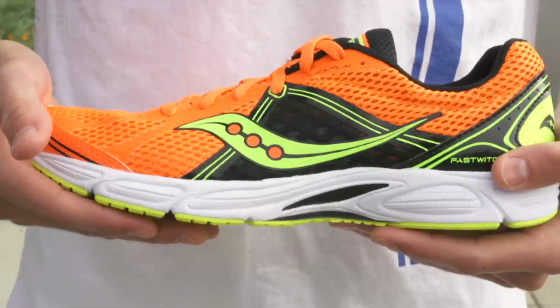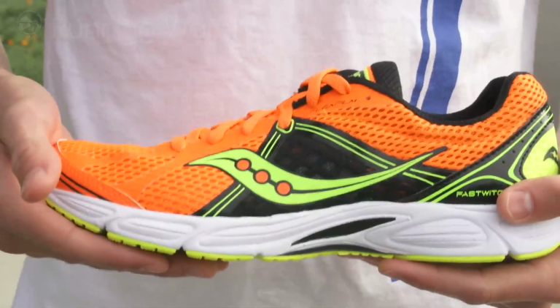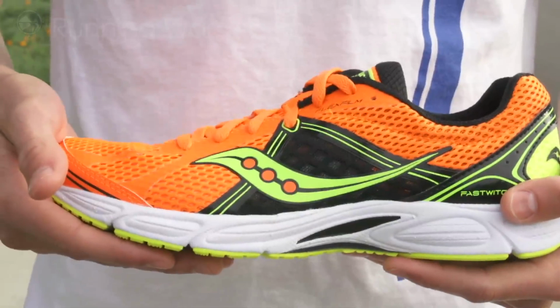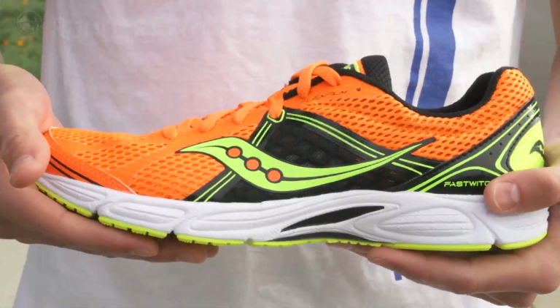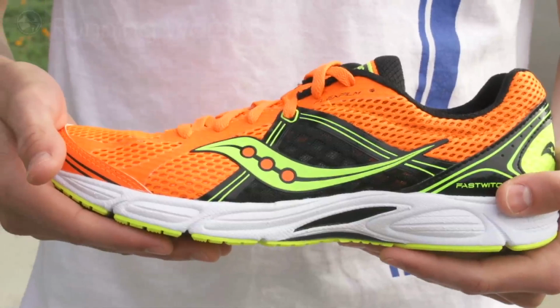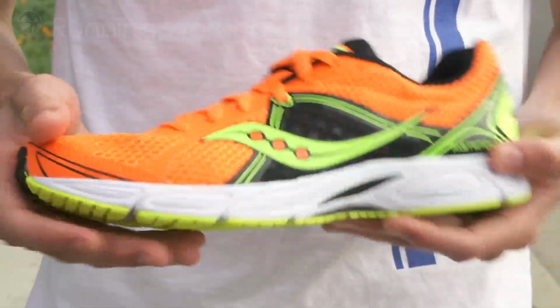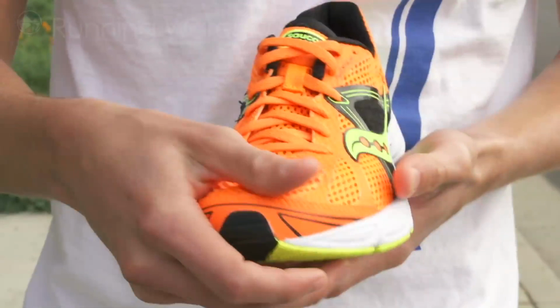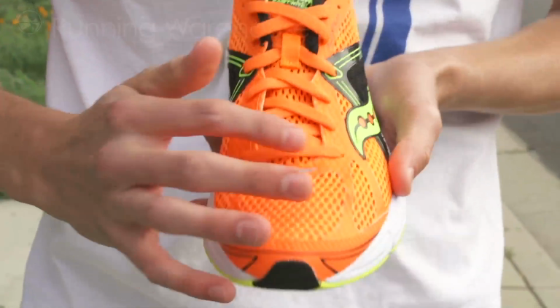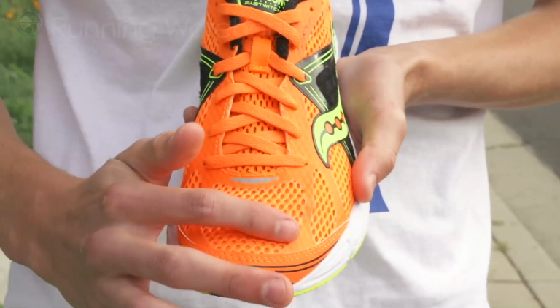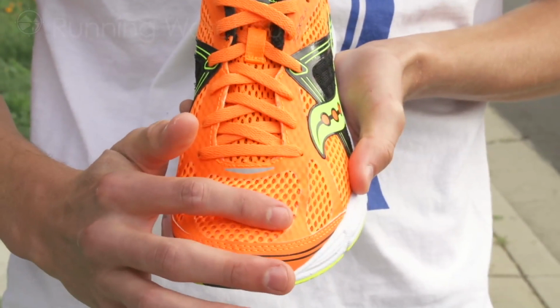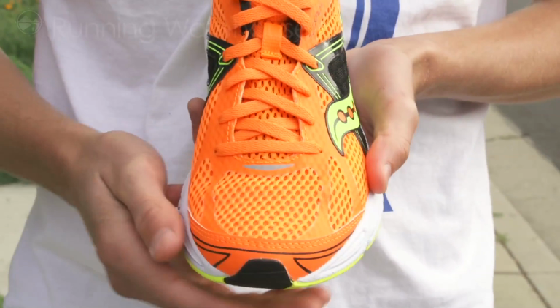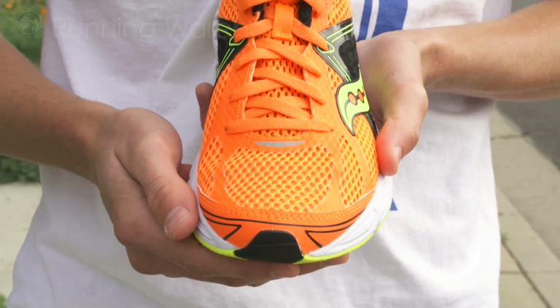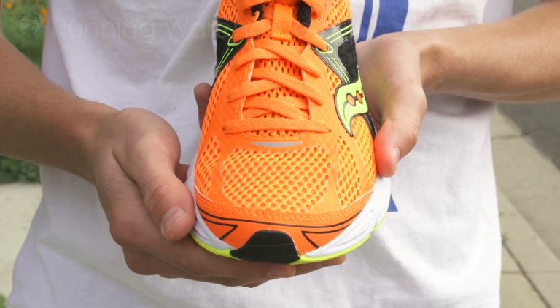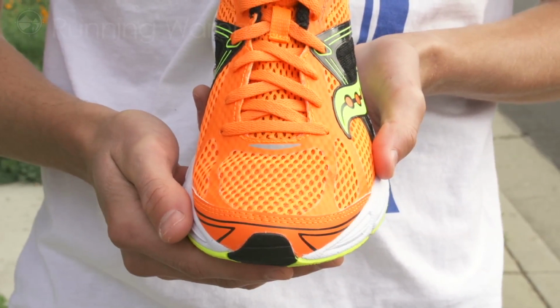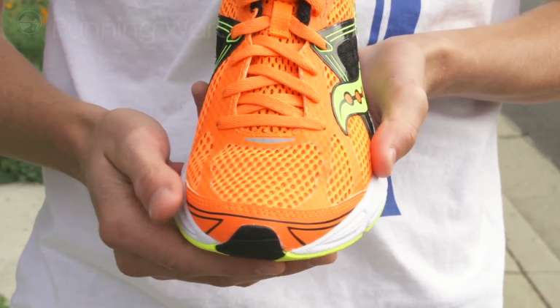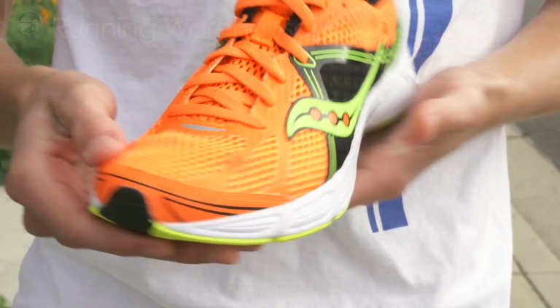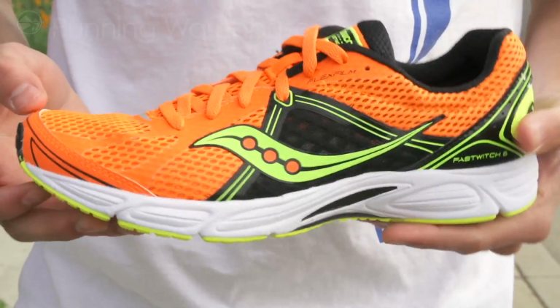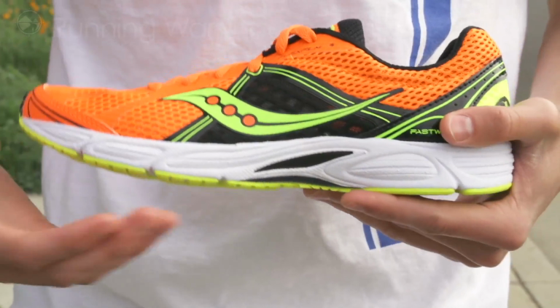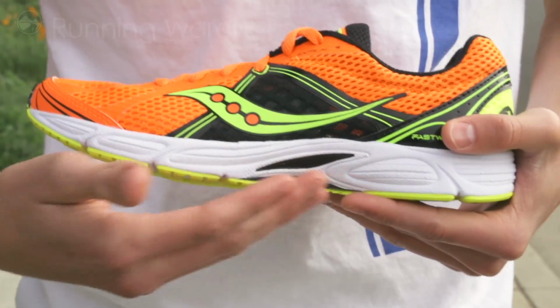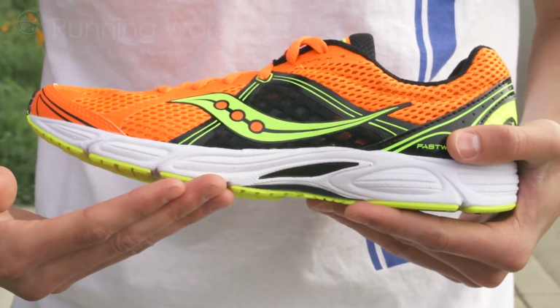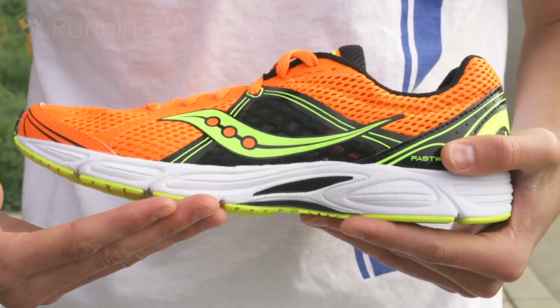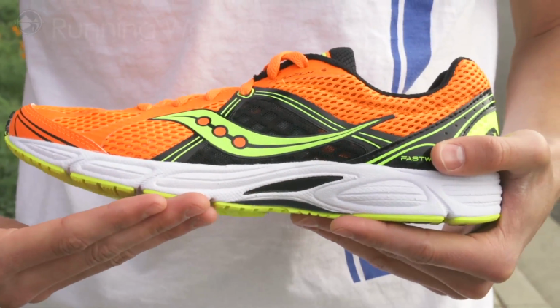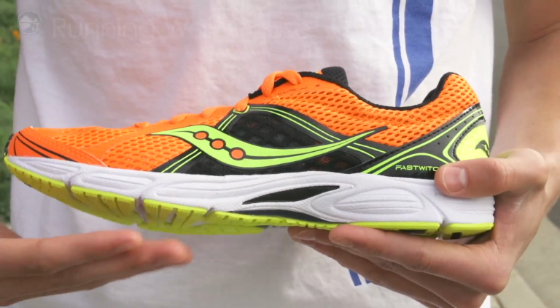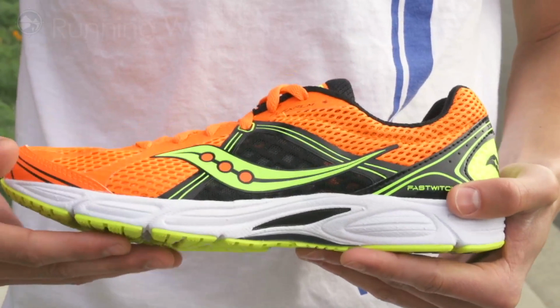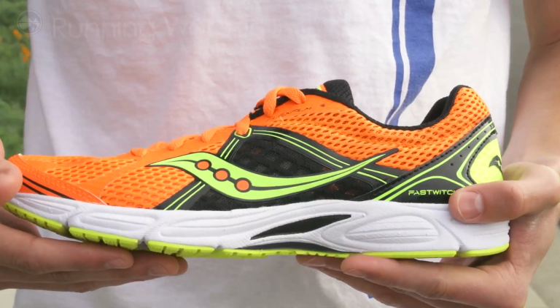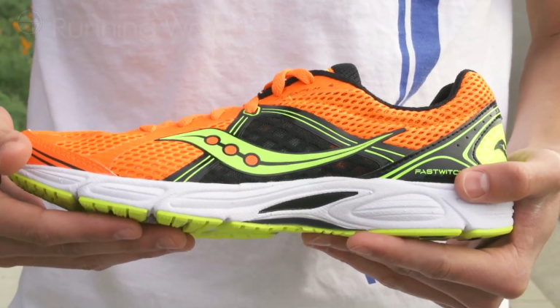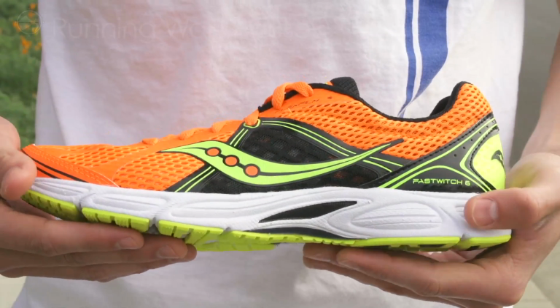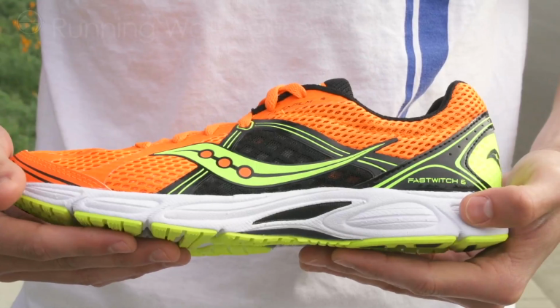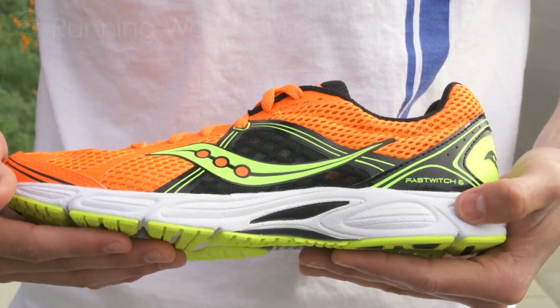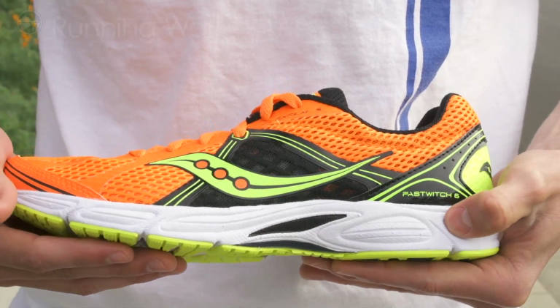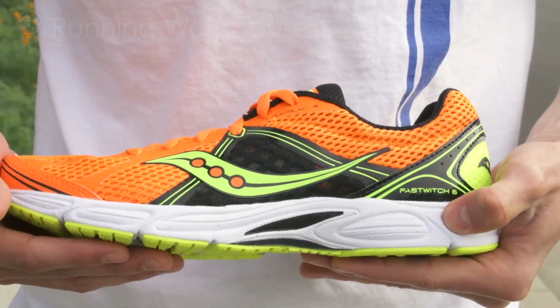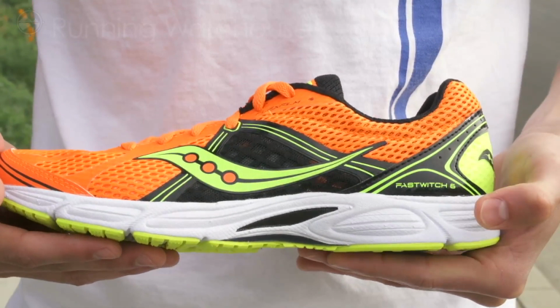Updates to the Saucony Fast Twitch 6 include new flex film overlays in the forefoot for a less constricting fit, and even though Saucony keeps the tooling the same in the midsole, they played around with foam densities to give it a more responsive, smoother ride.